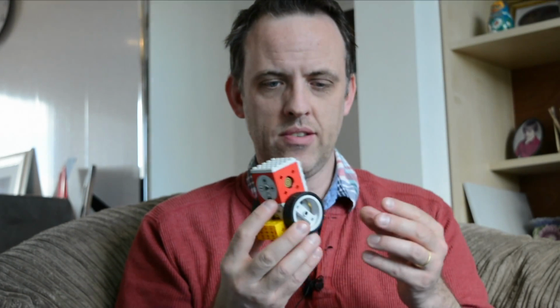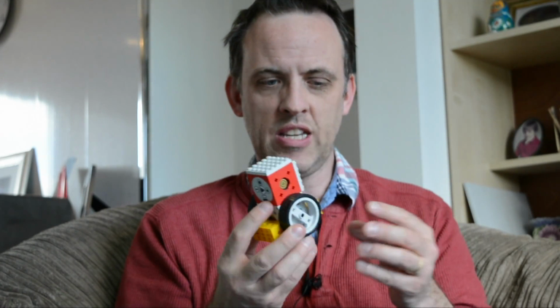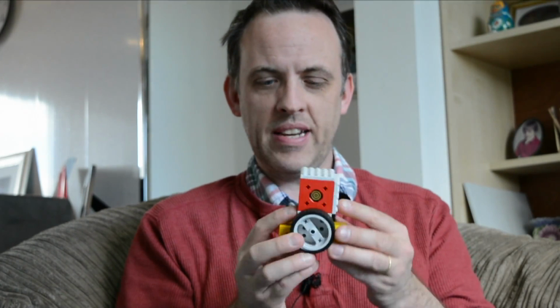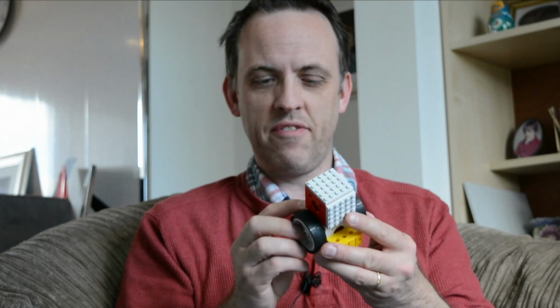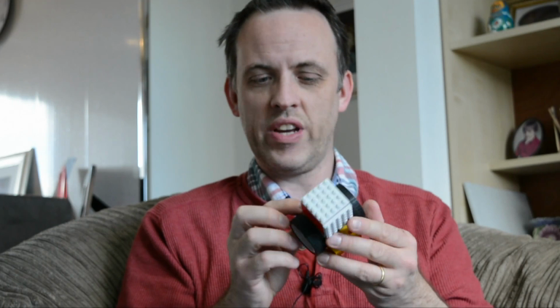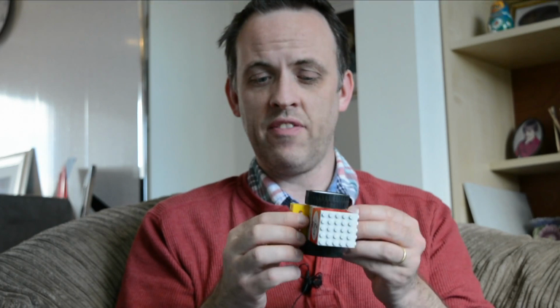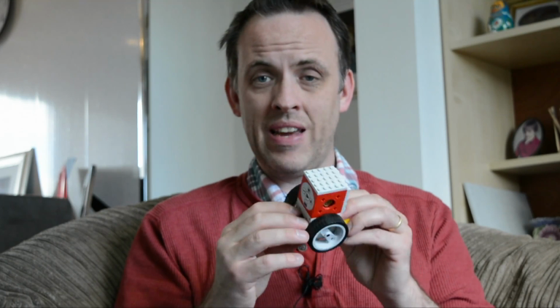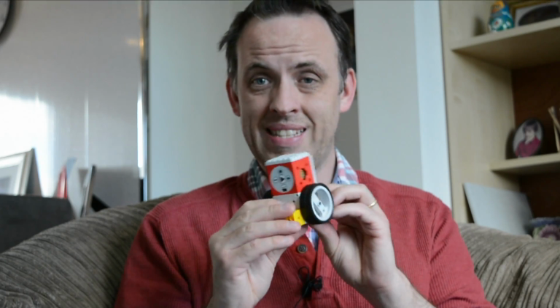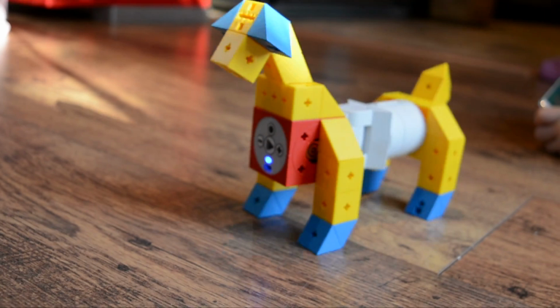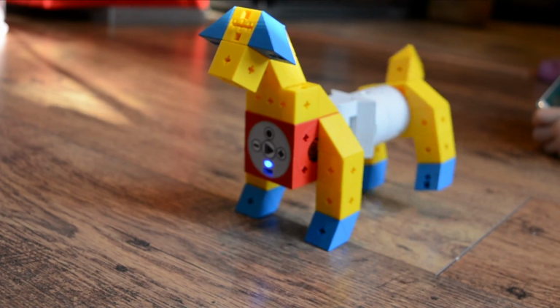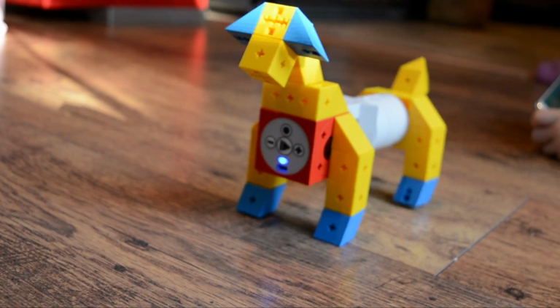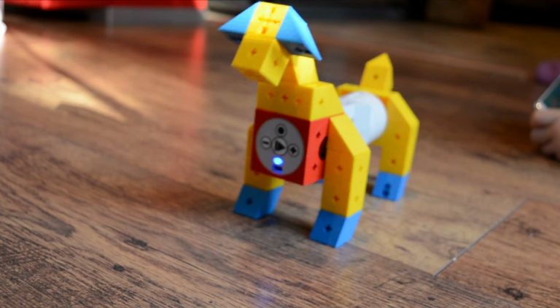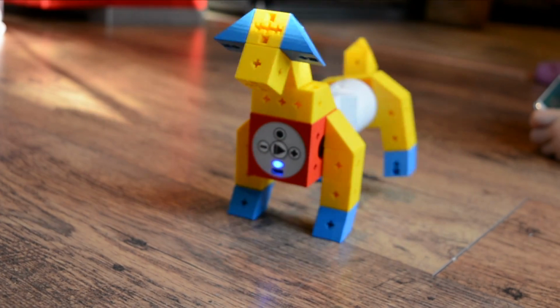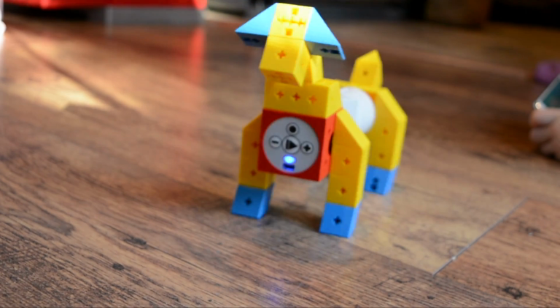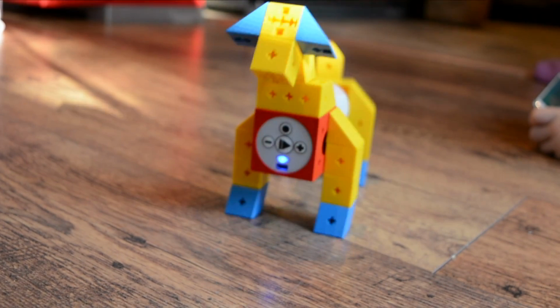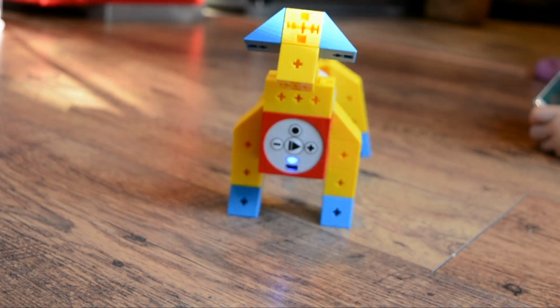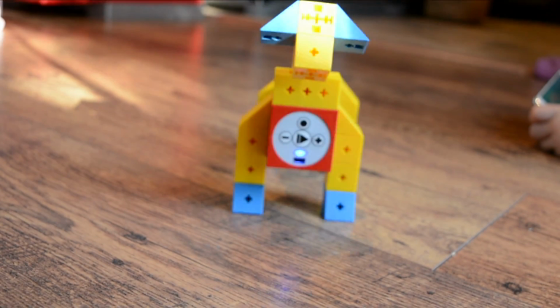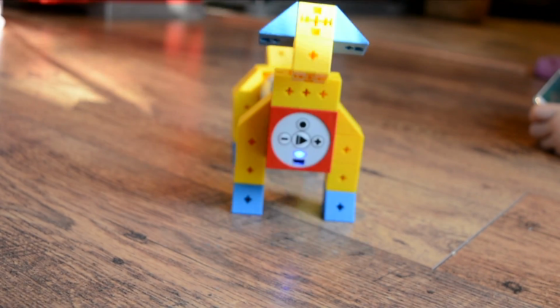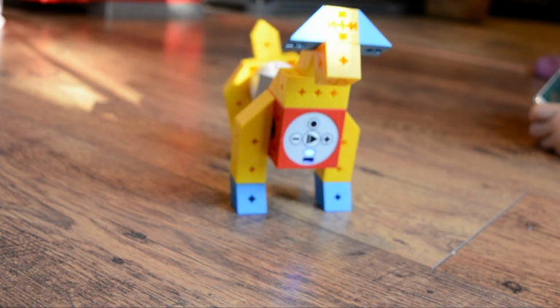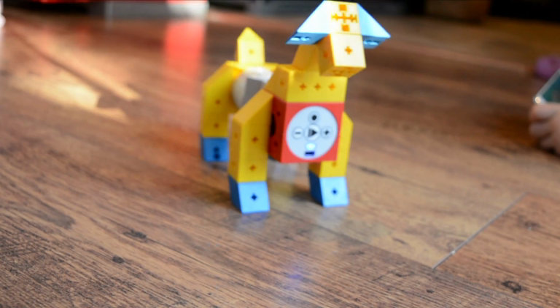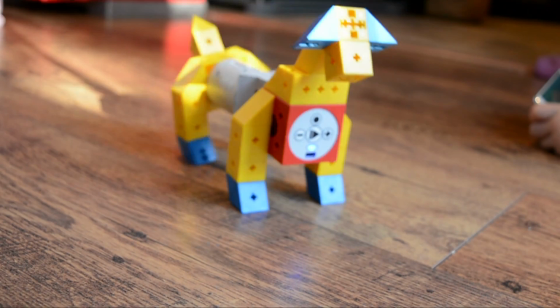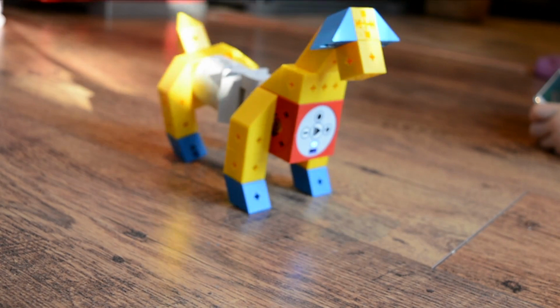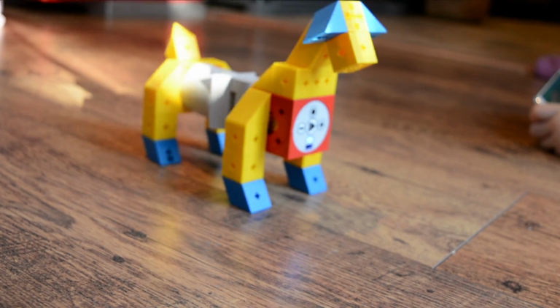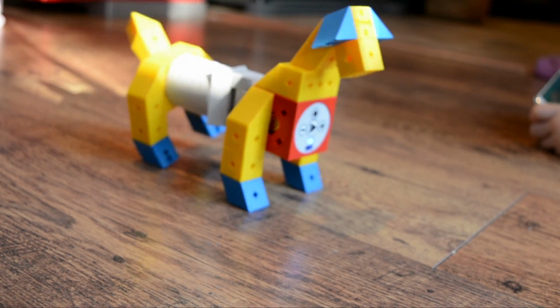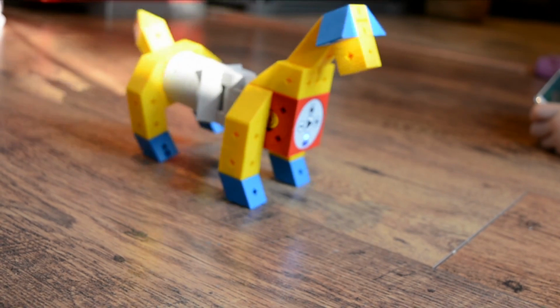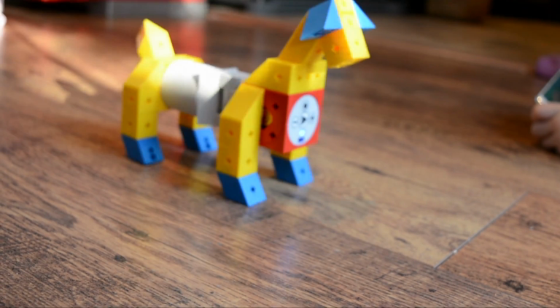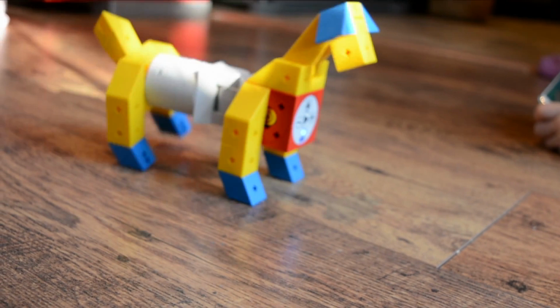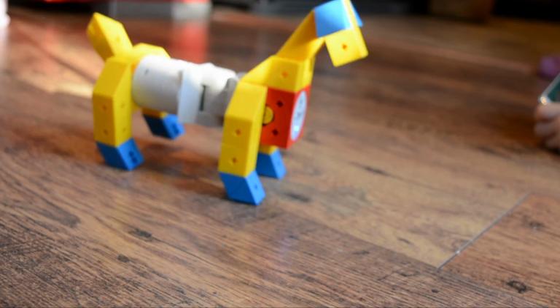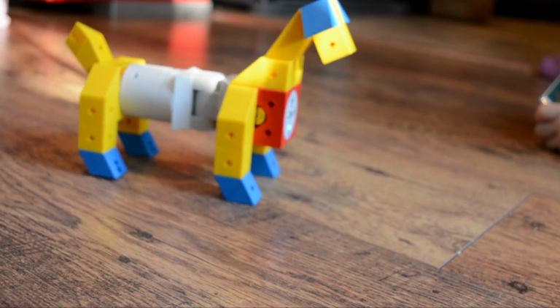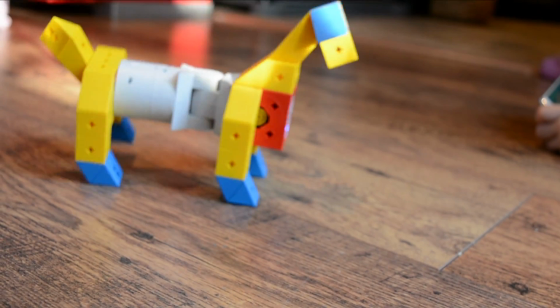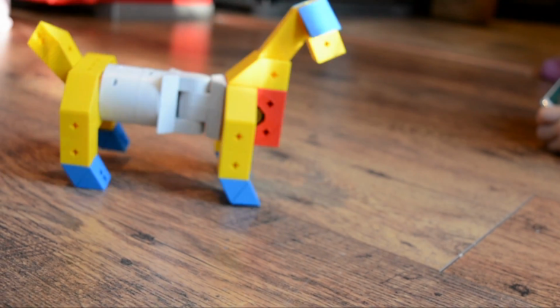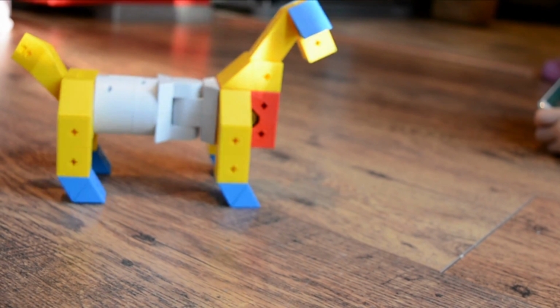While this guarantees that your build shouldn't break up, it can be difficult to add or remove pieces, particularly if you've got smaller hands, as most children do. This is particularly frustrating if you've made a mistake, so some sort of plastic wedge — we used a Lego orange brick separator — will come in handy, and after that you won't have too many problems.